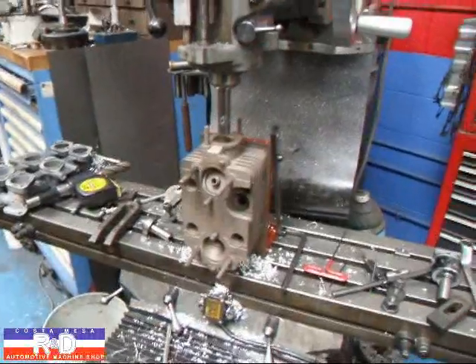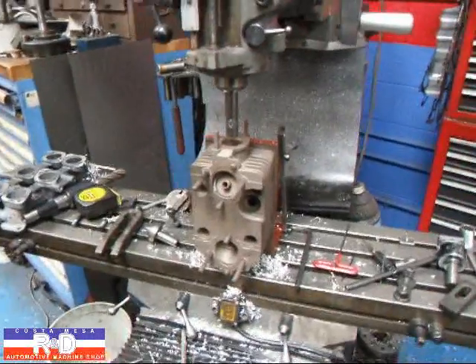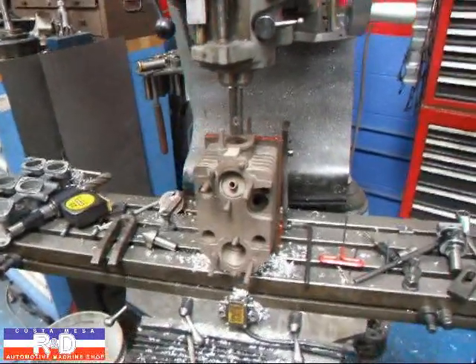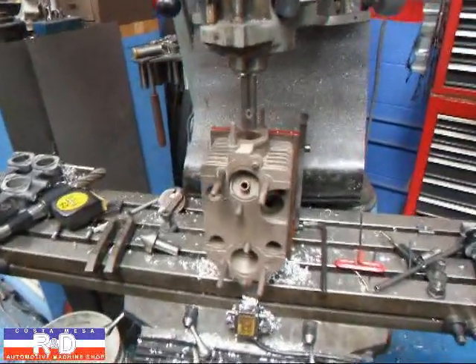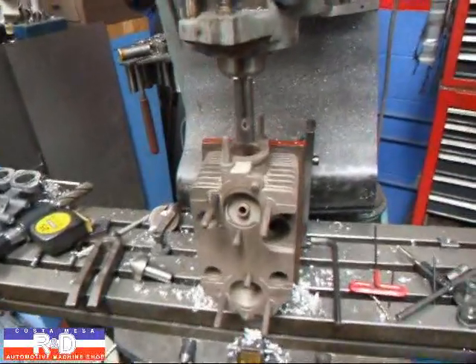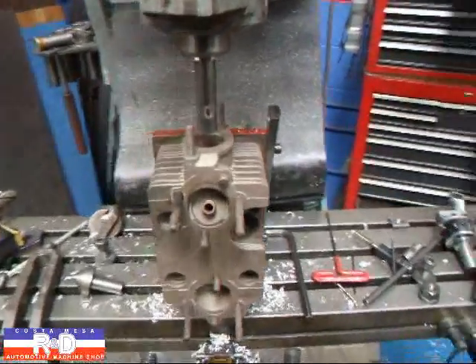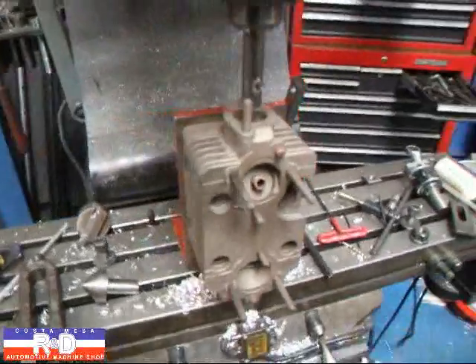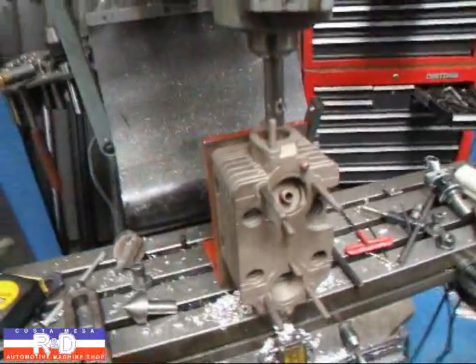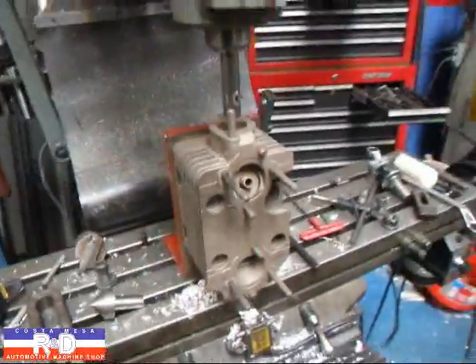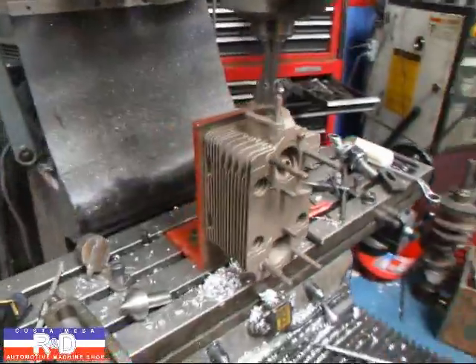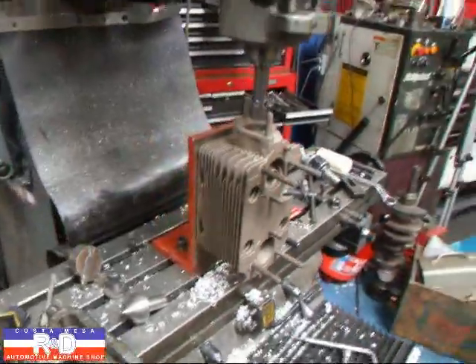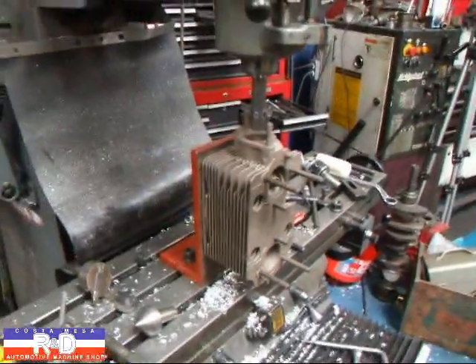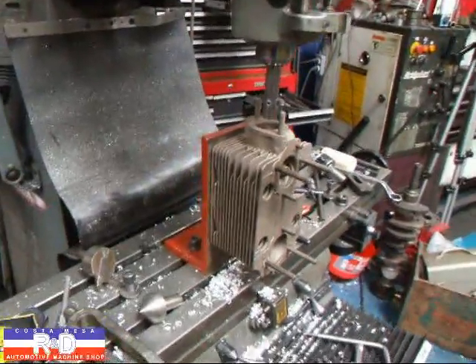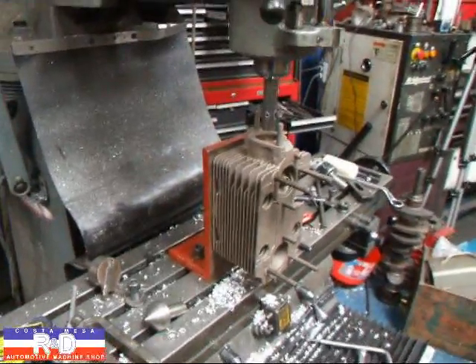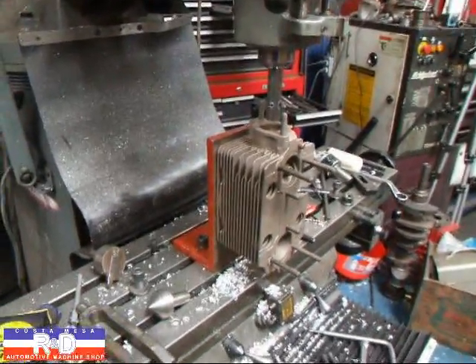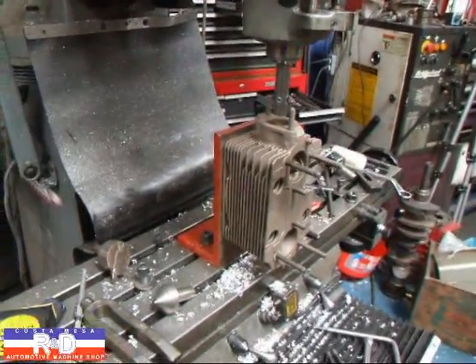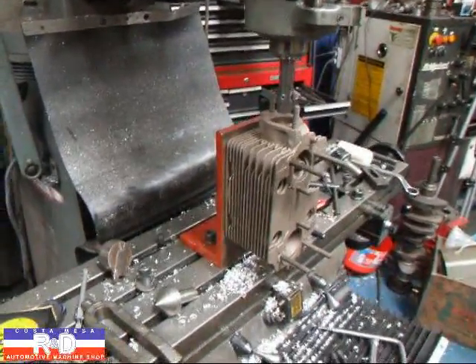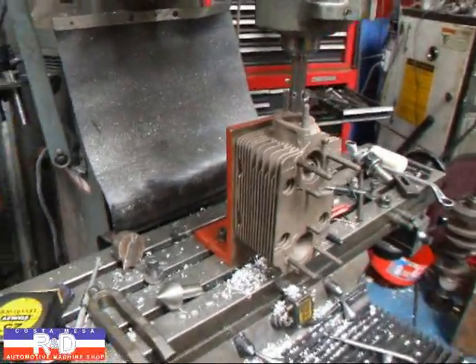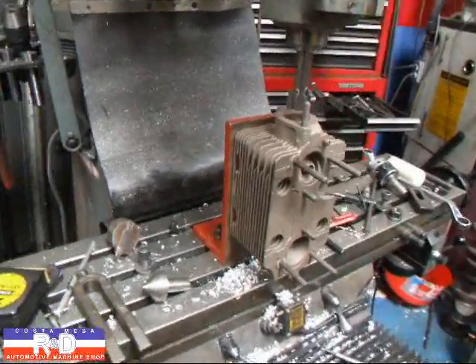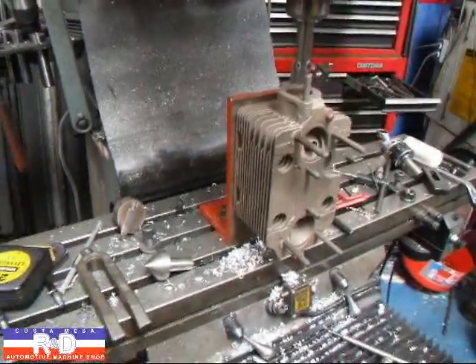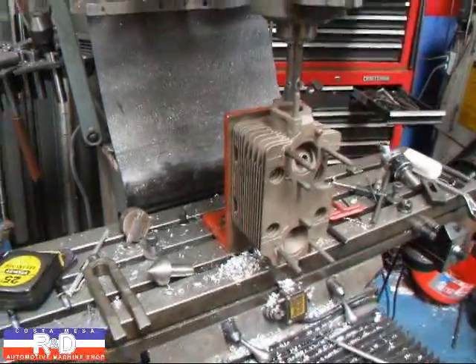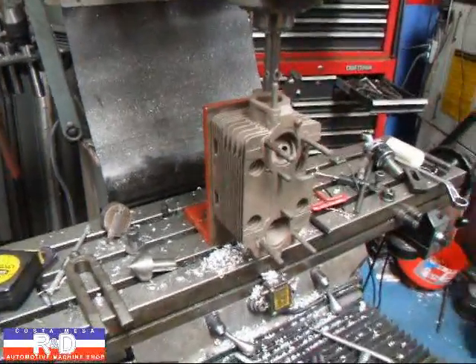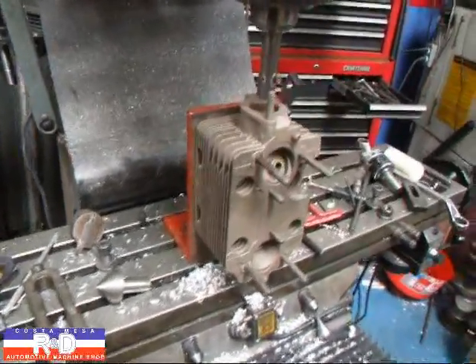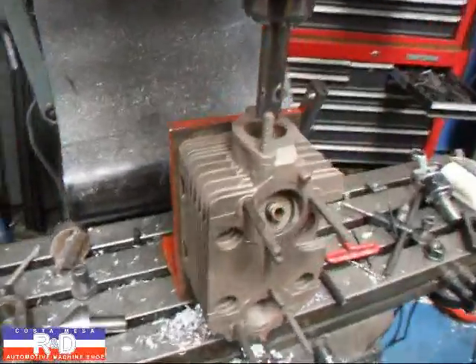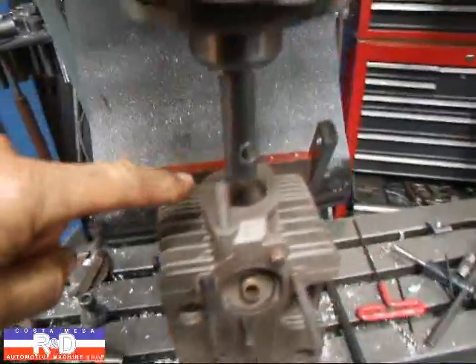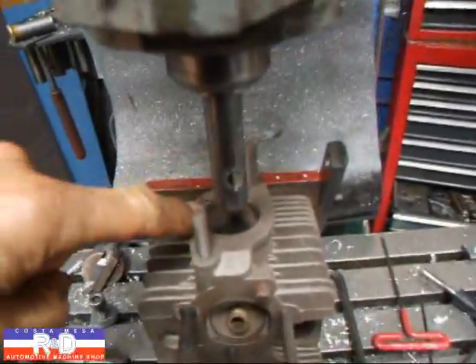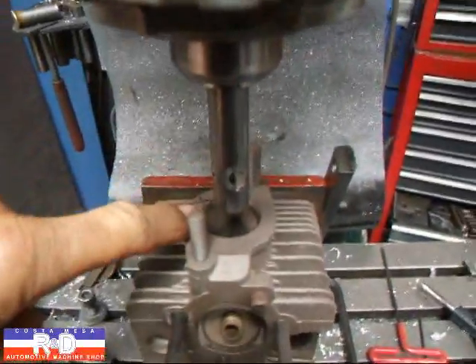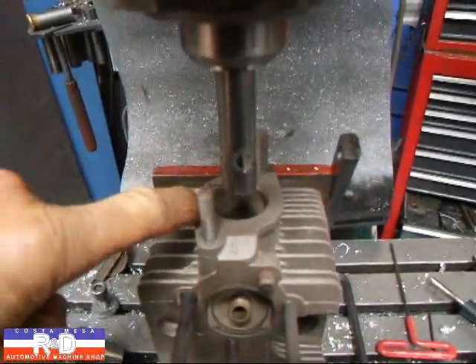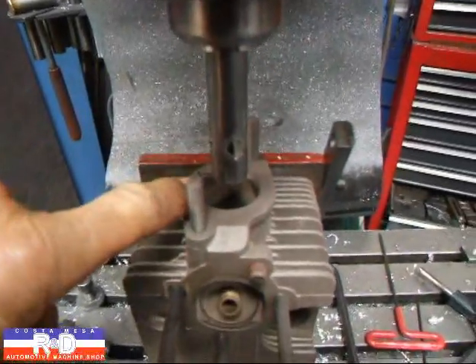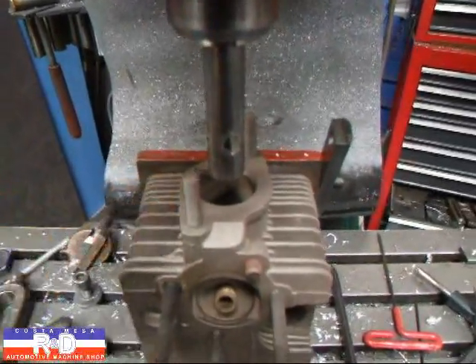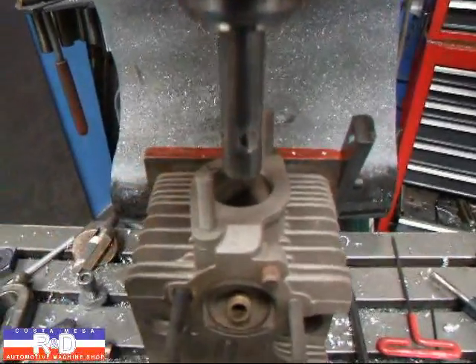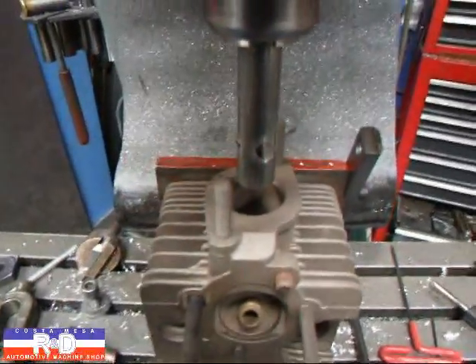Hi, it's John of Costa Mesa R&D. Today we have a Porsche 911 cylinder head set up on our bridge port milling machine. I've made a special fixture for setting this up so that we can bore out the intake port to a little larger size.